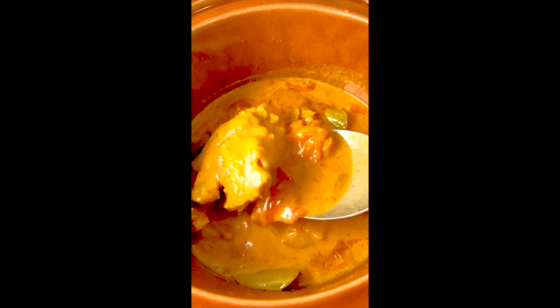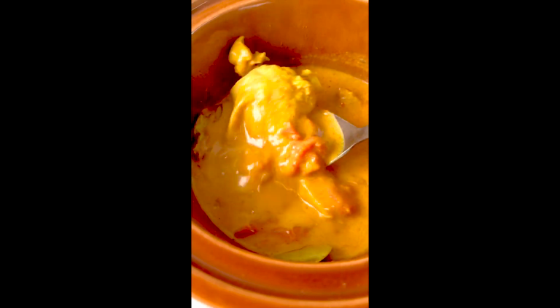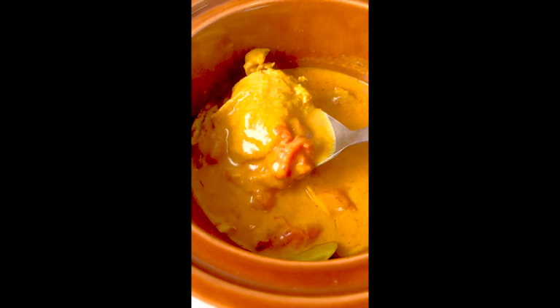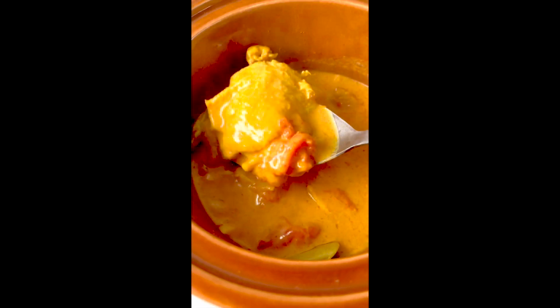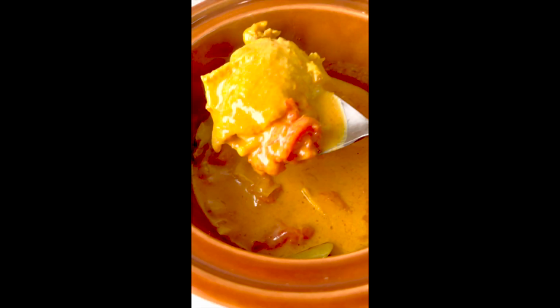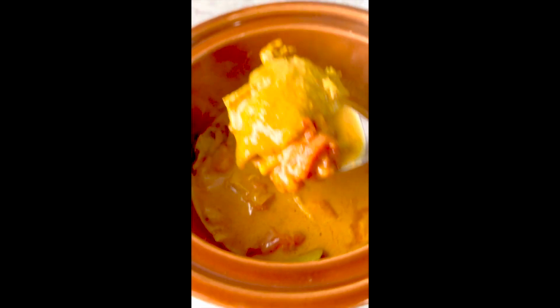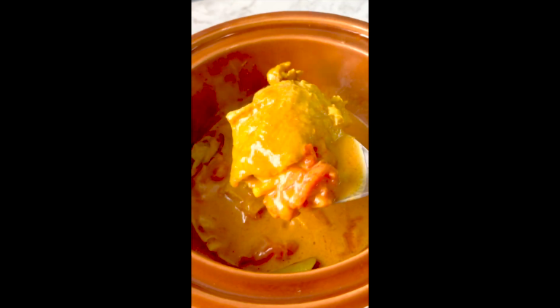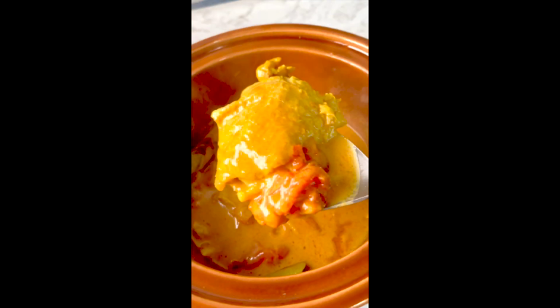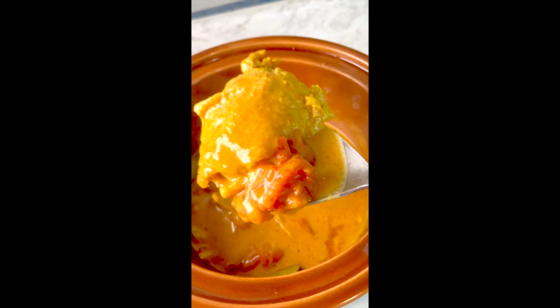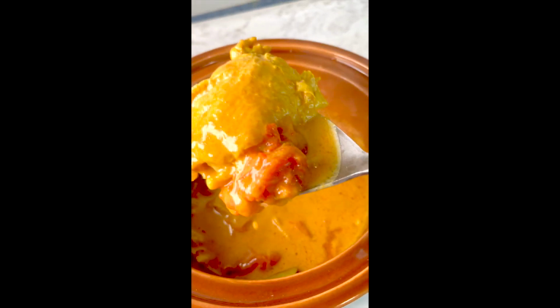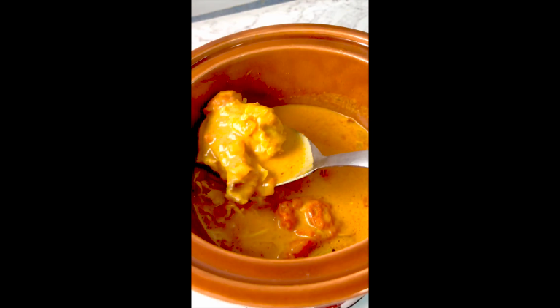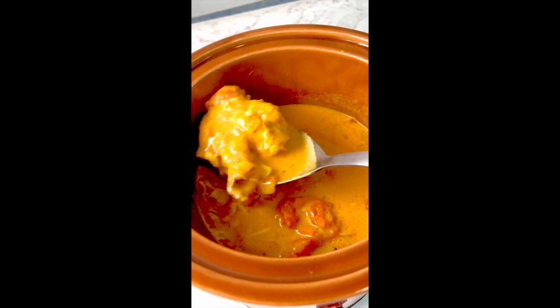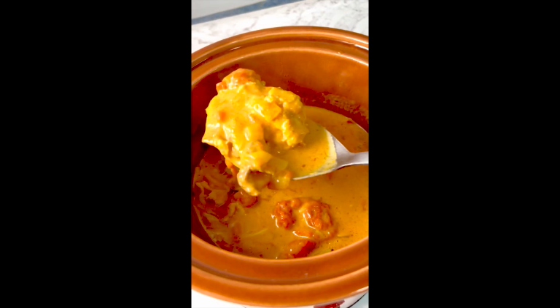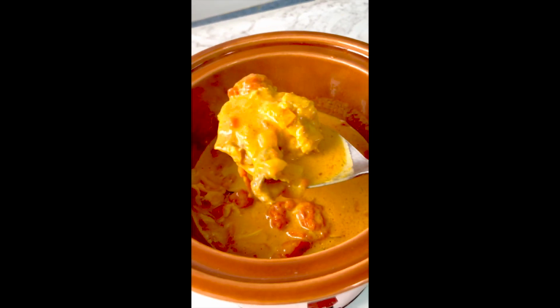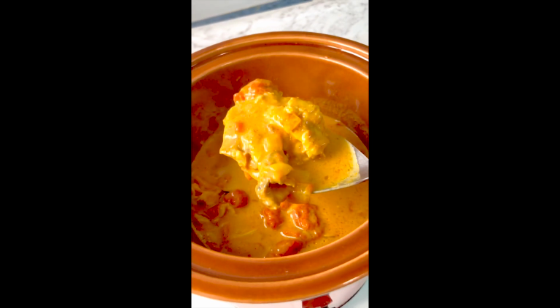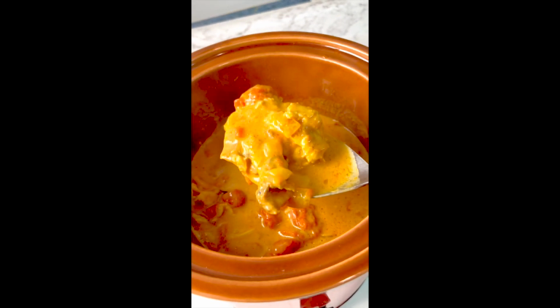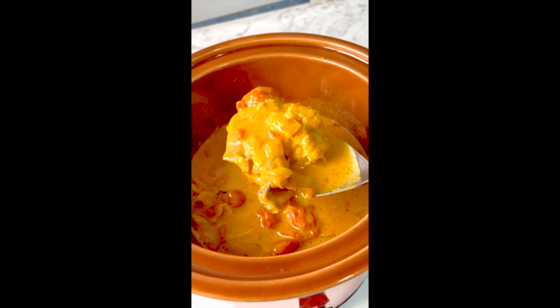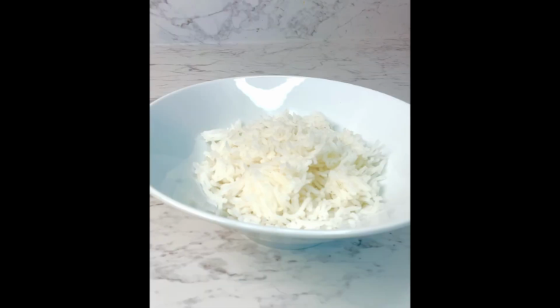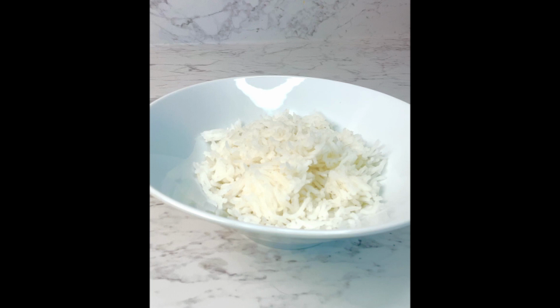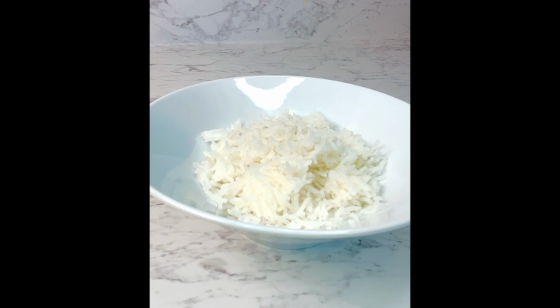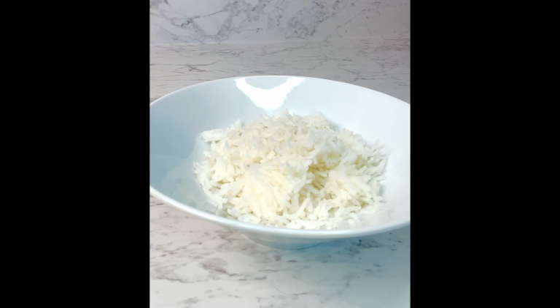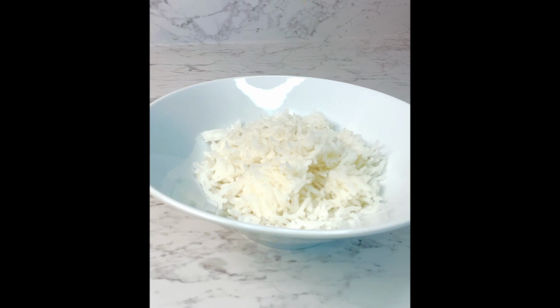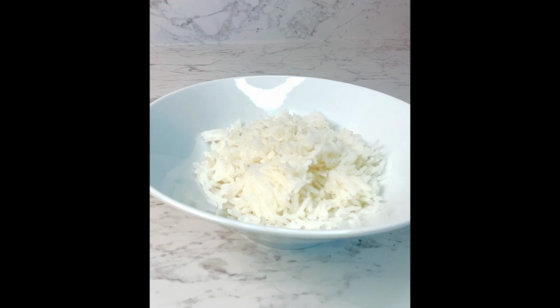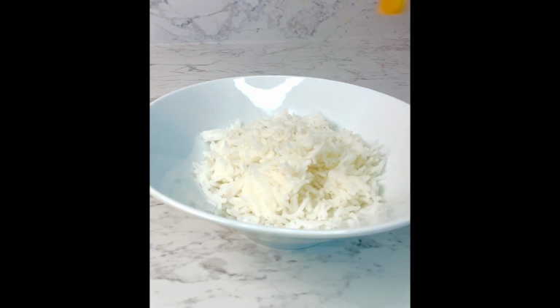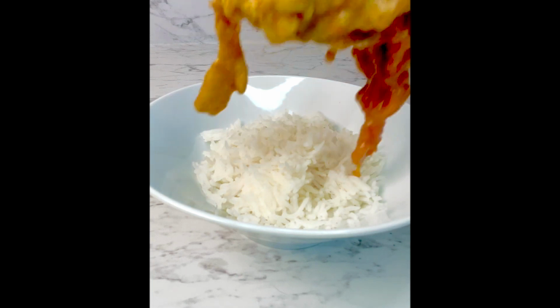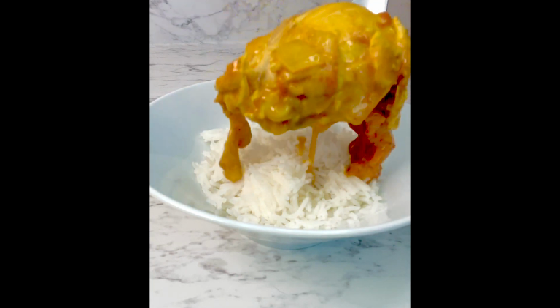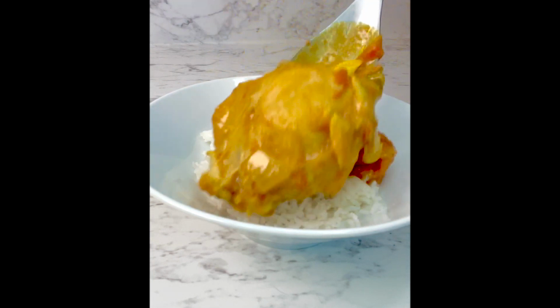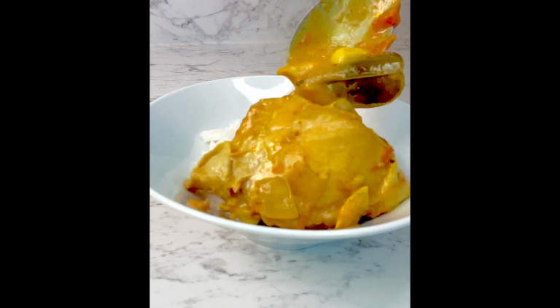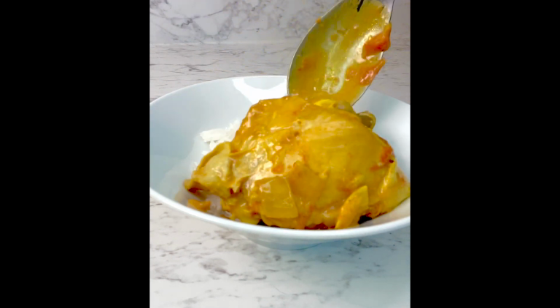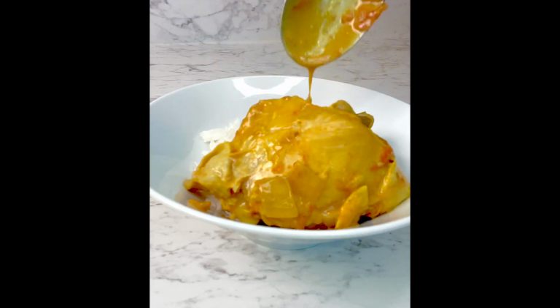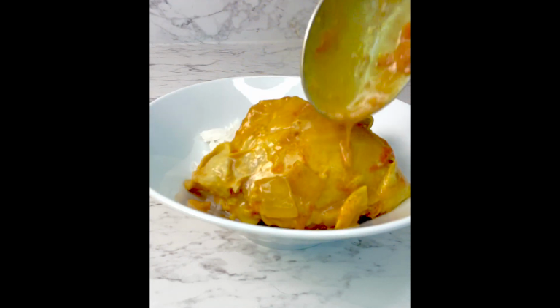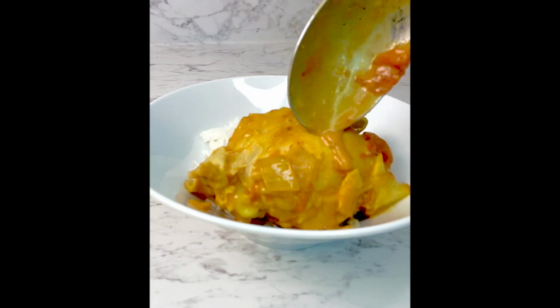All that time has given my curry richness, body, and delicious flavor. The curry is best served over basmati rice.